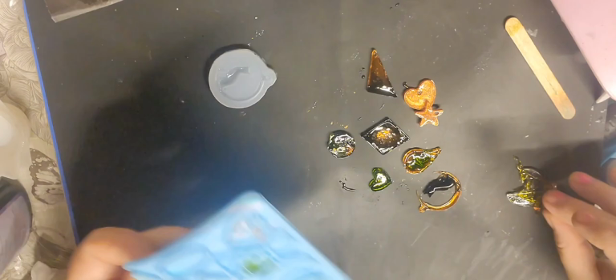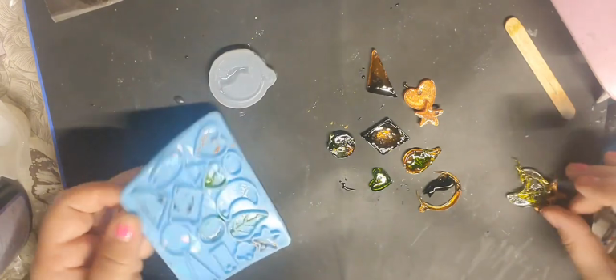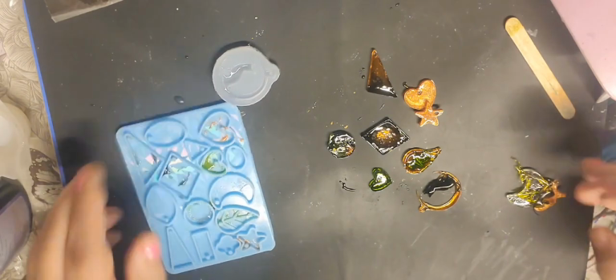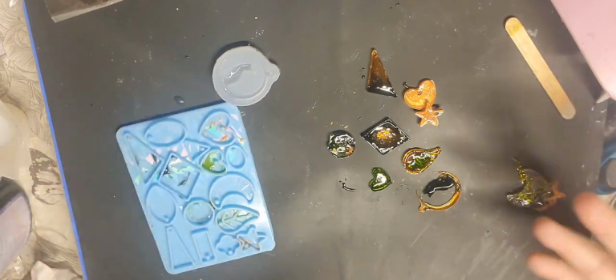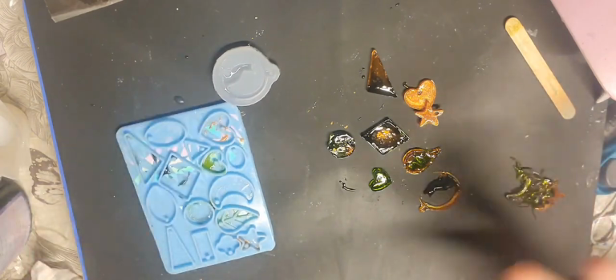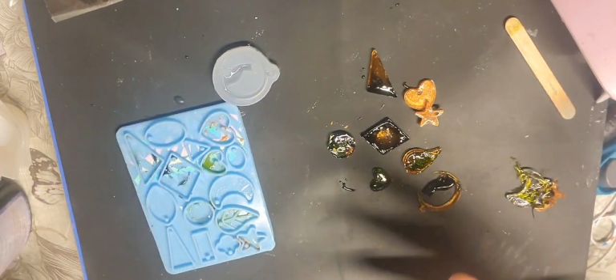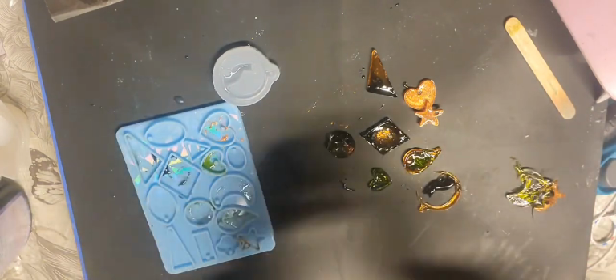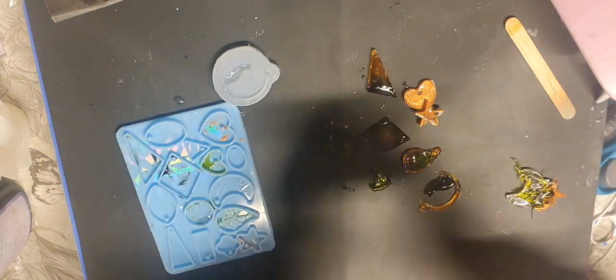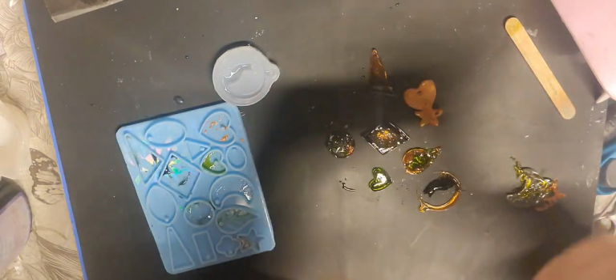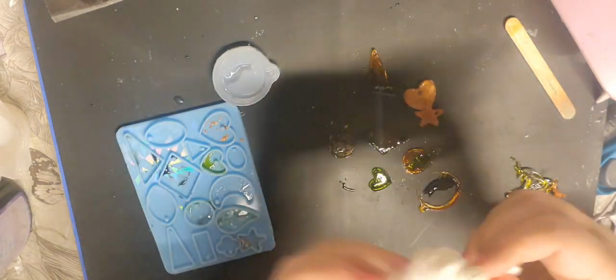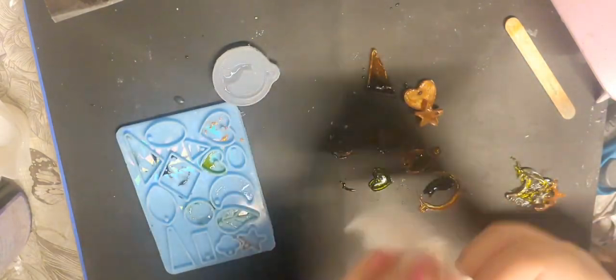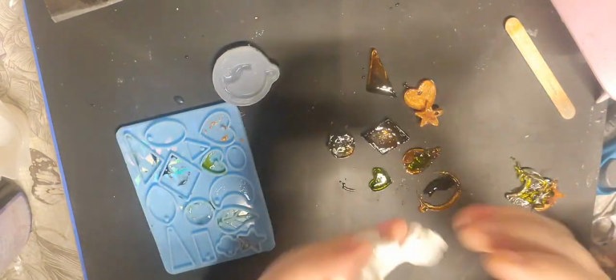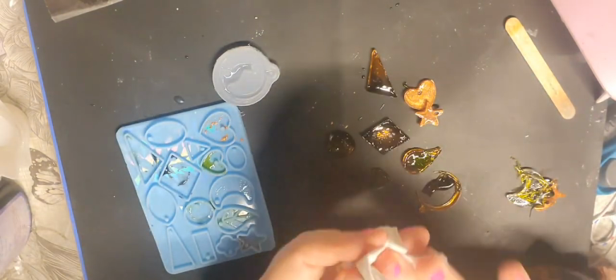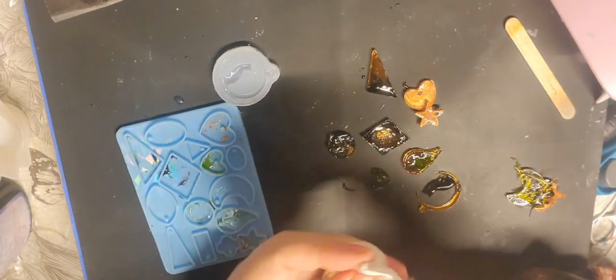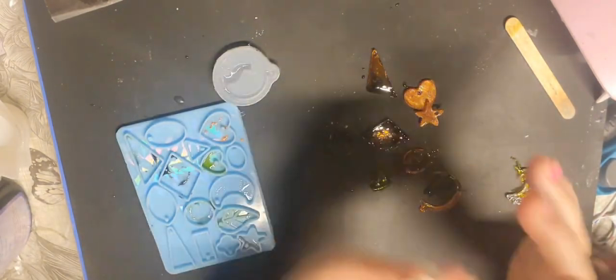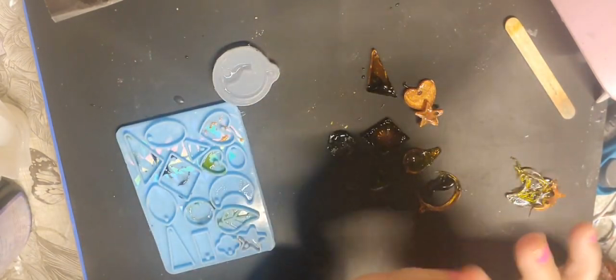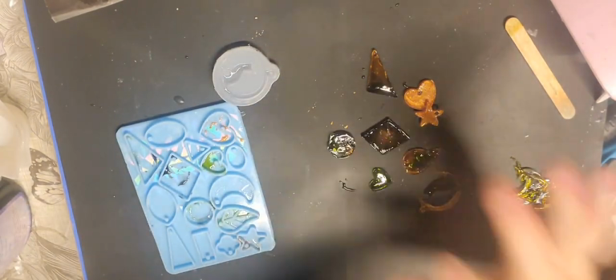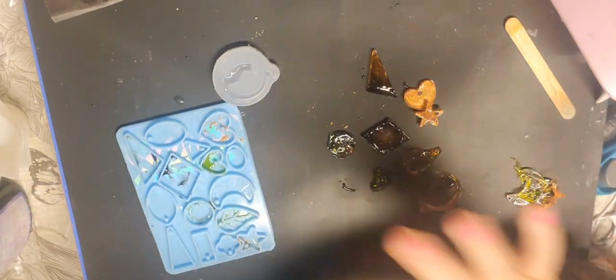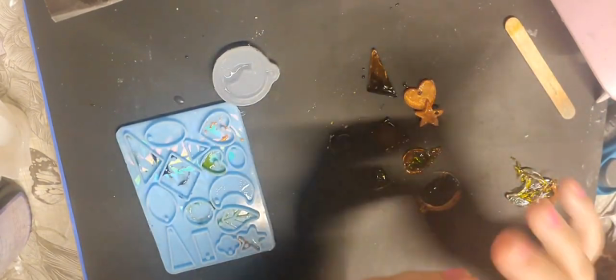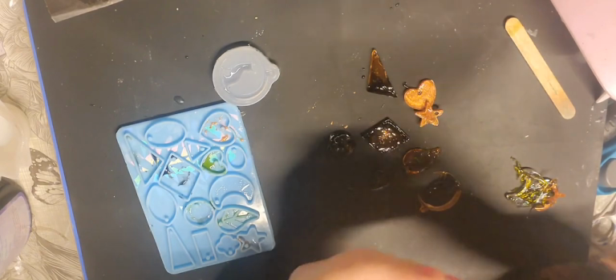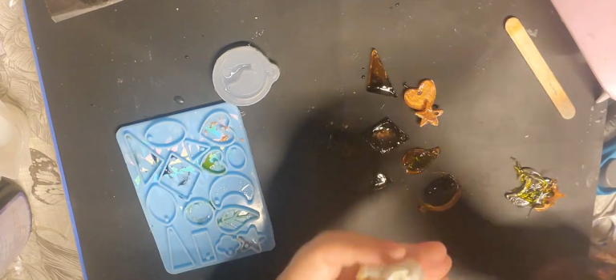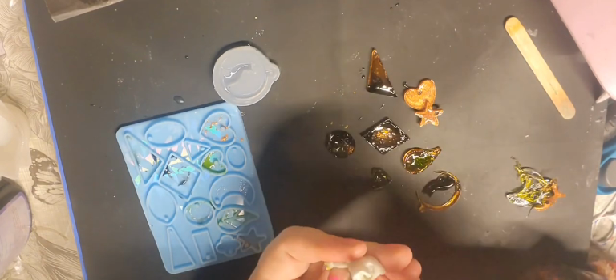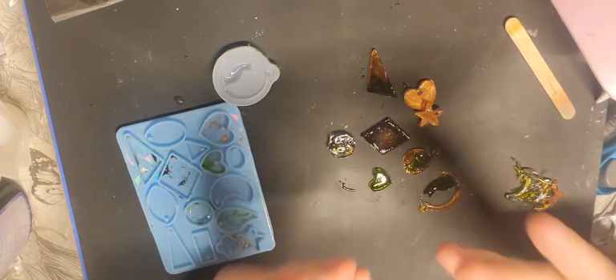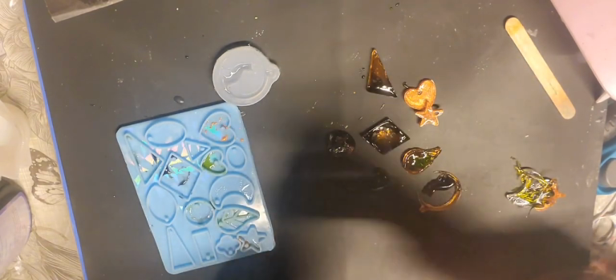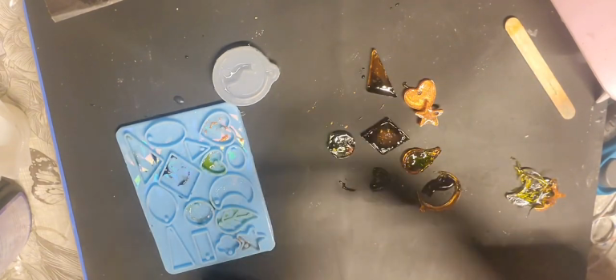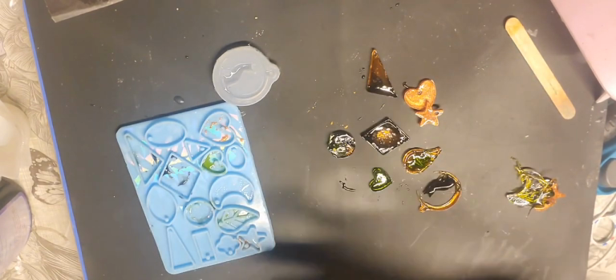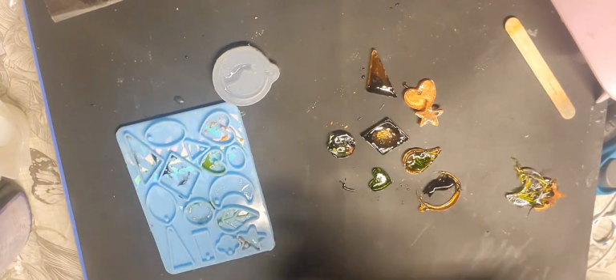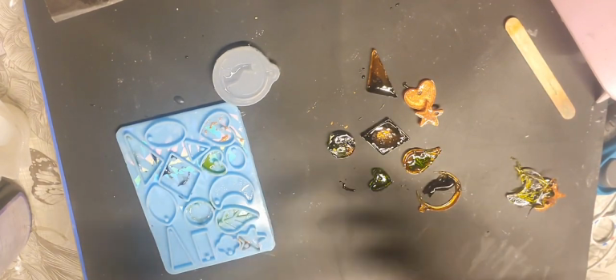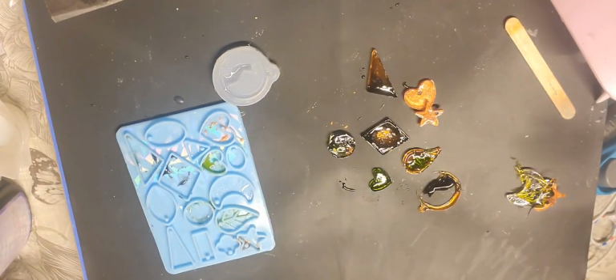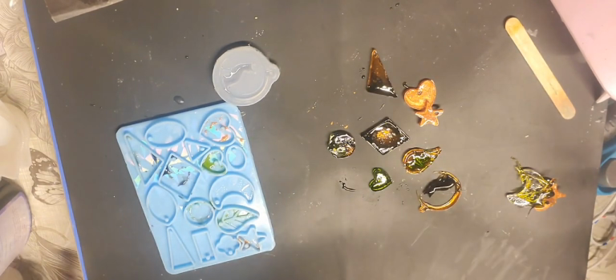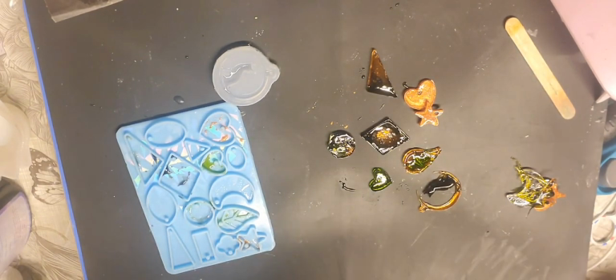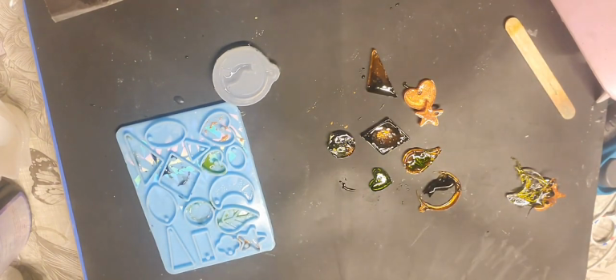Anyway guys, I'm getting this all over my fingers now. I'm going to leave that to cure and come back later to sort it out.